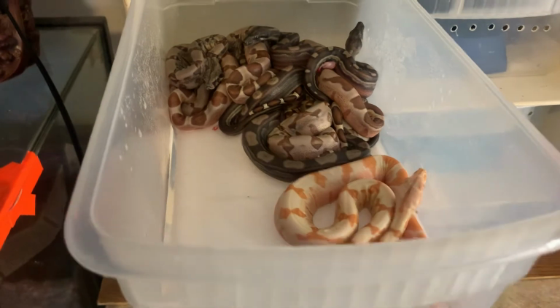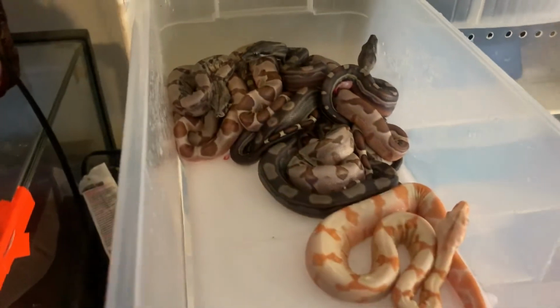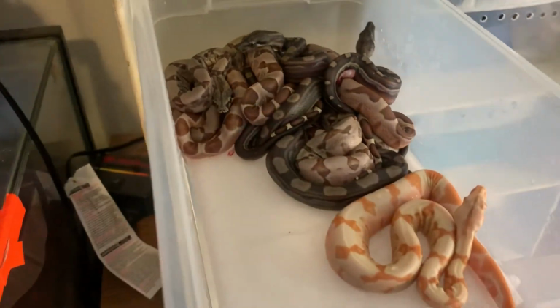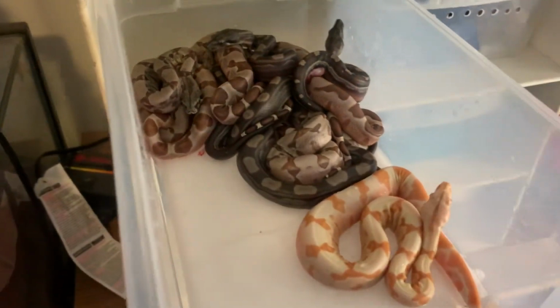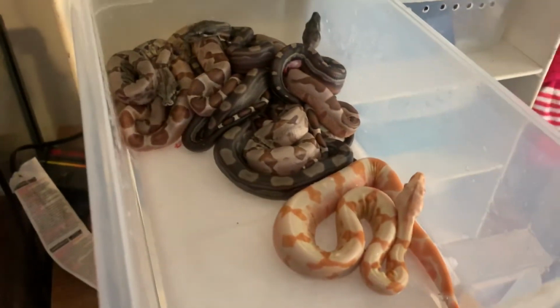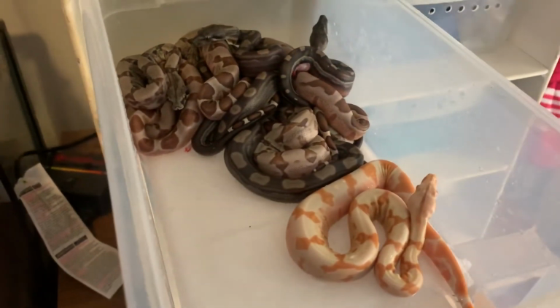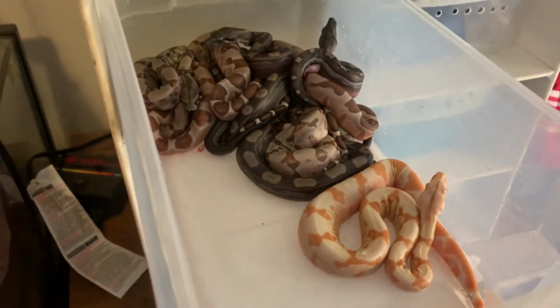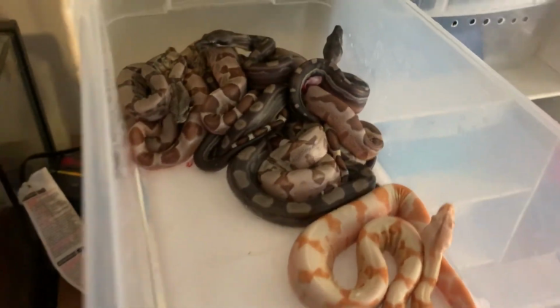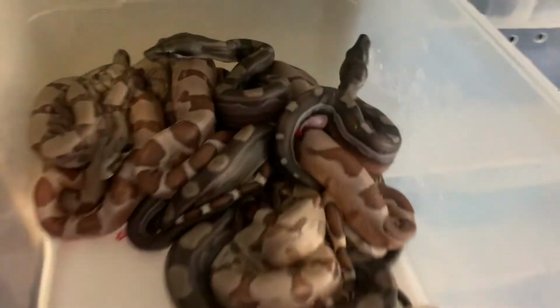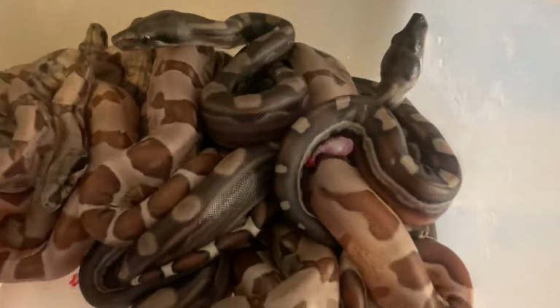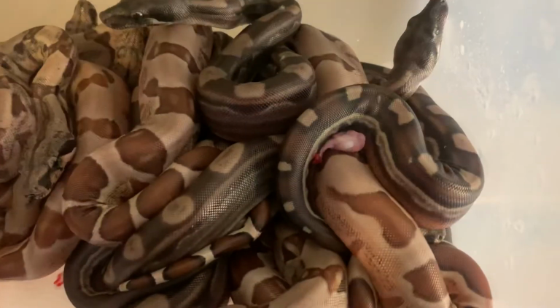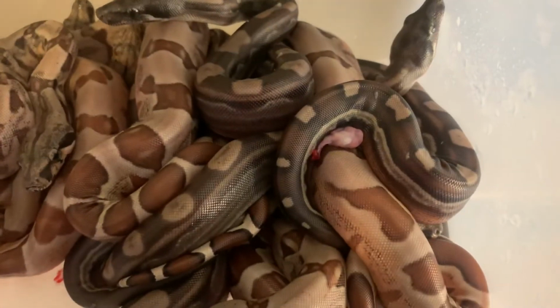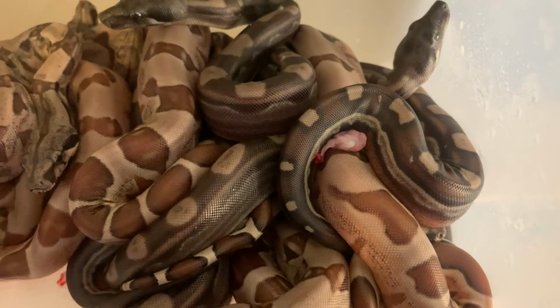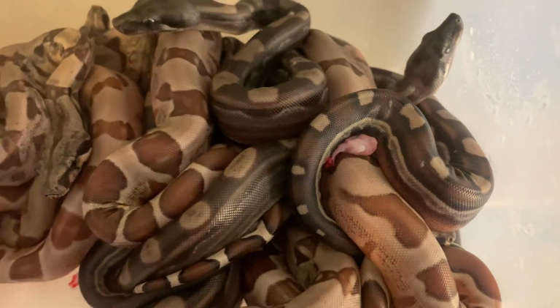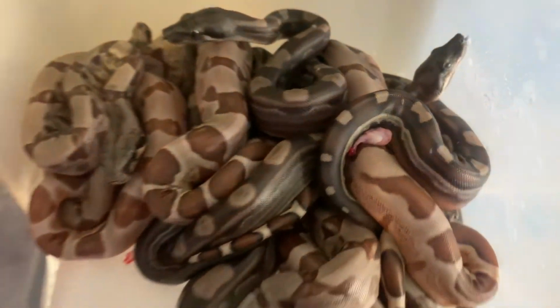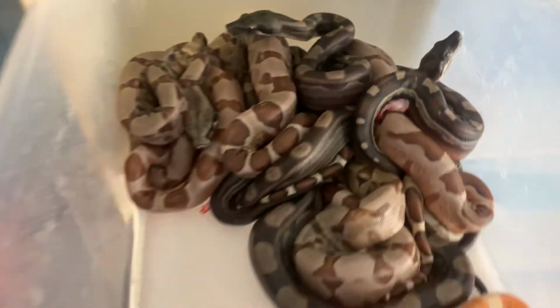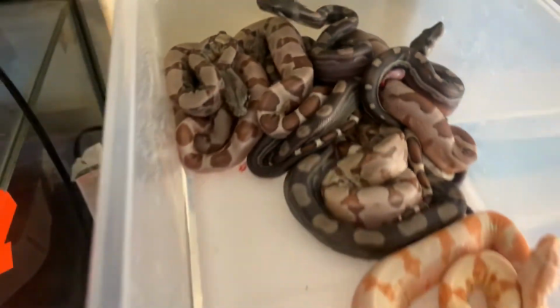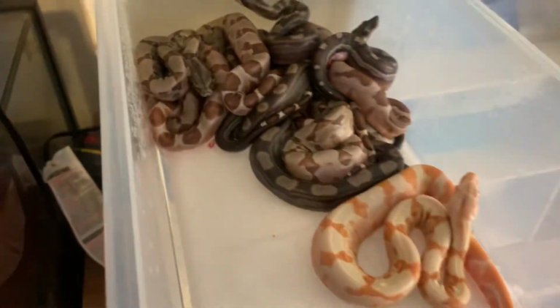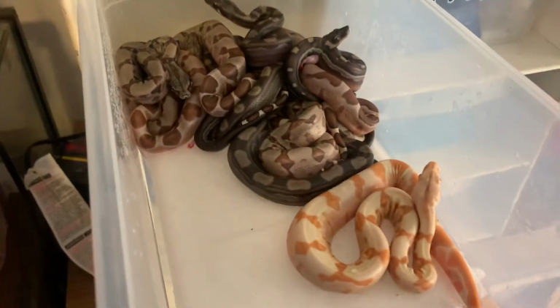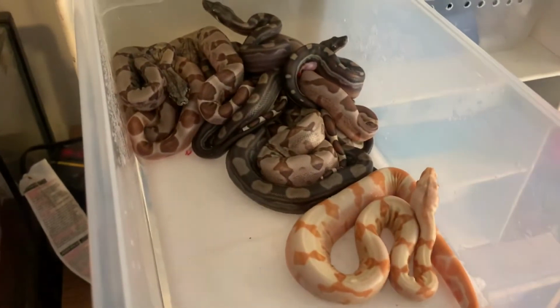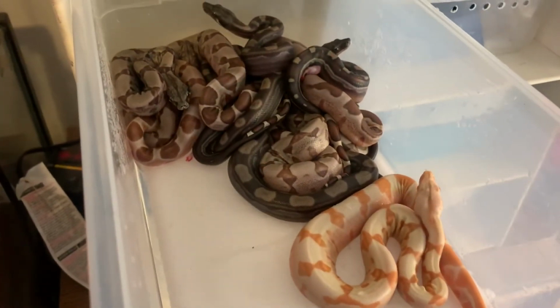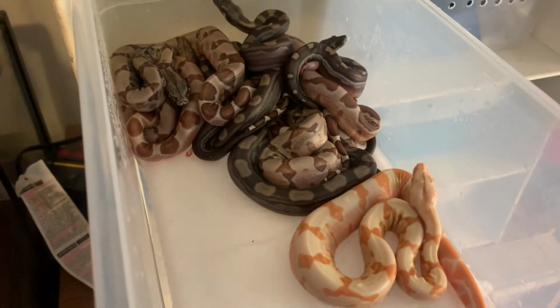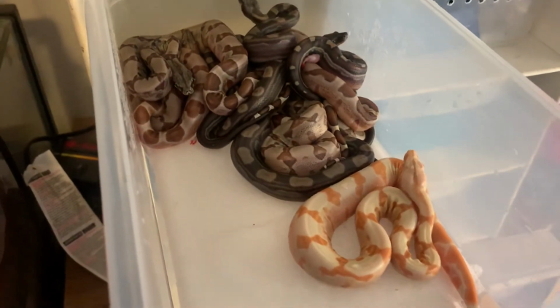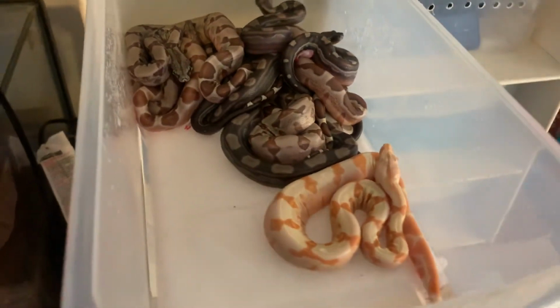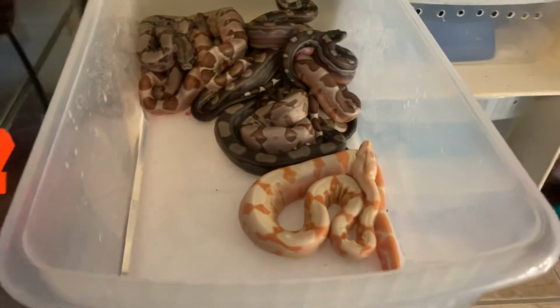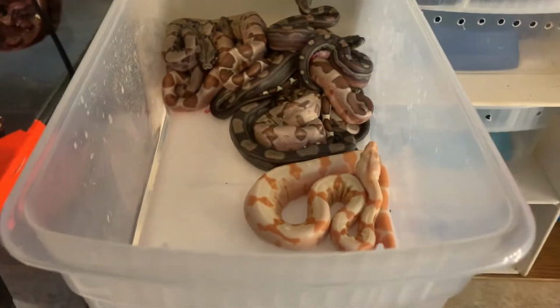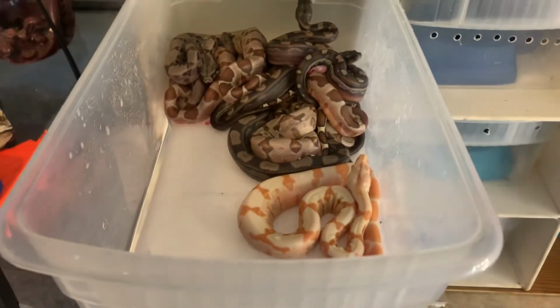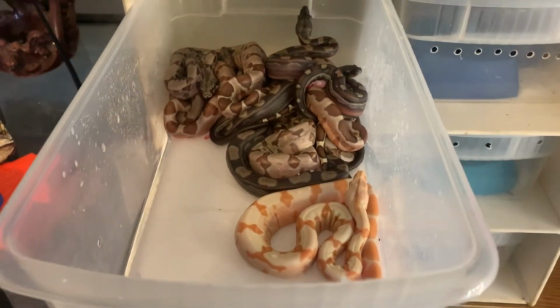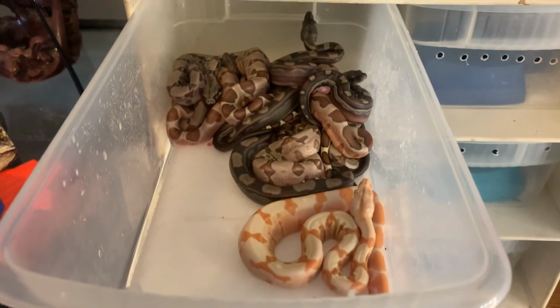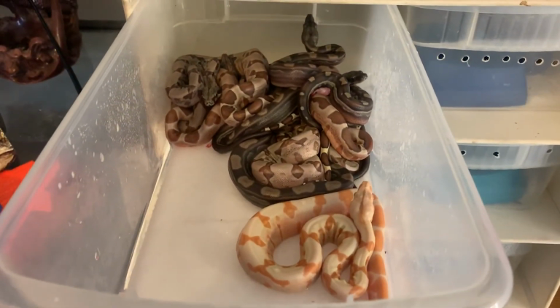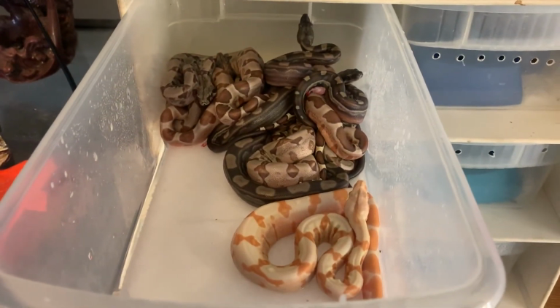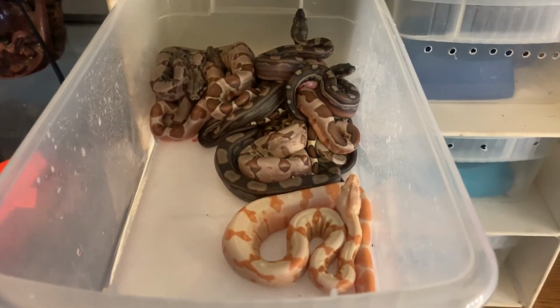Check out that tail, guys — oh my god, these babies are just absolutely gorgeous. All right guys, this is Mike from Ball and Boas saying until the next time, peace.